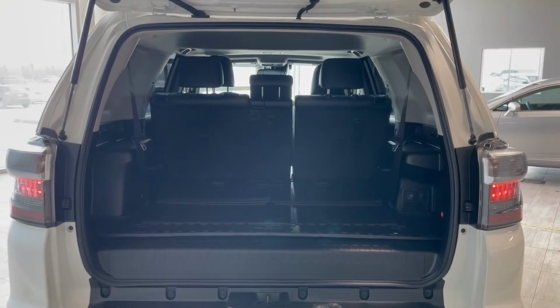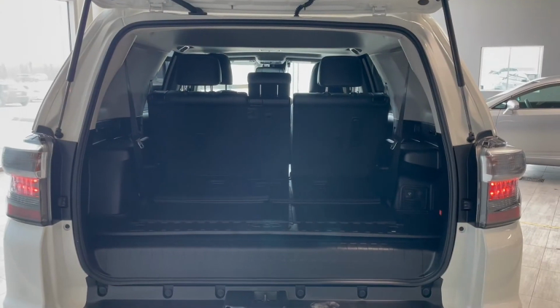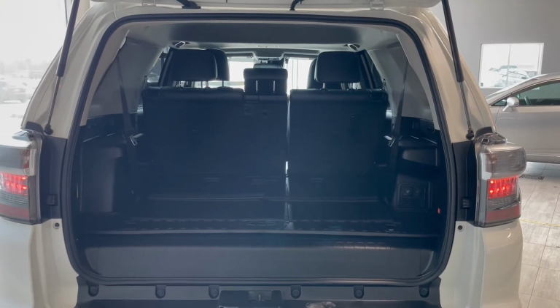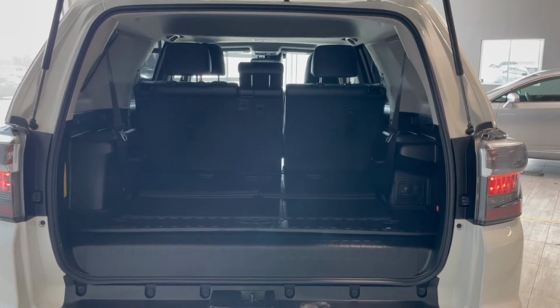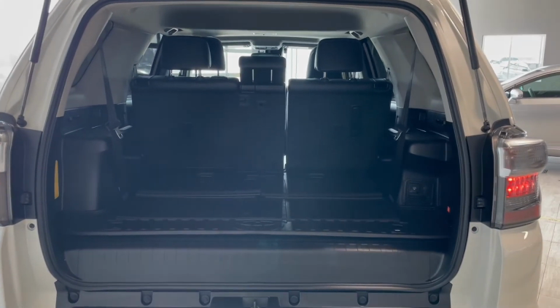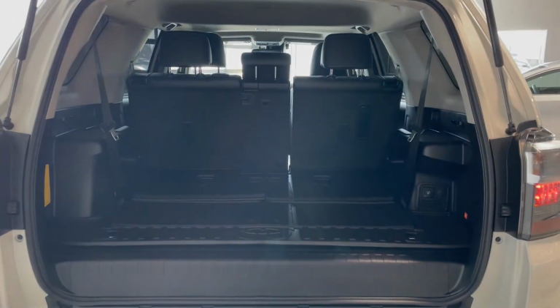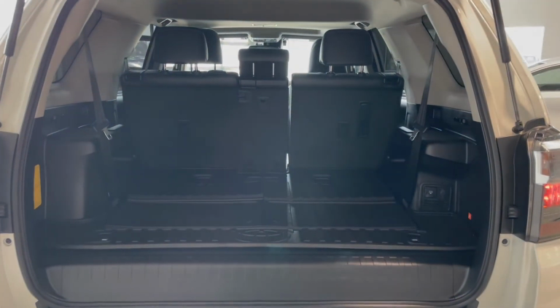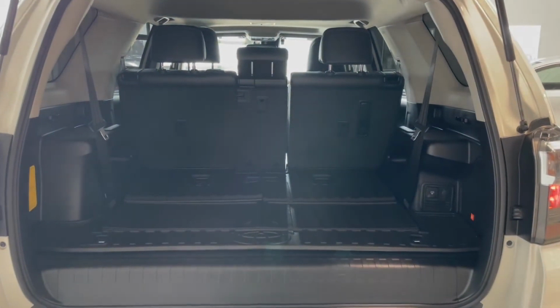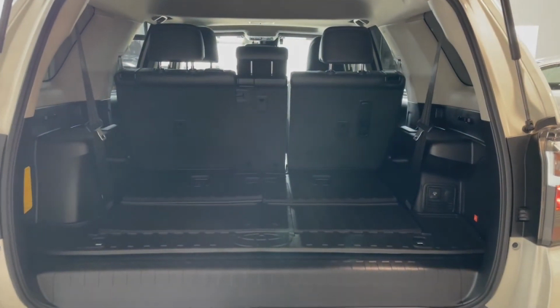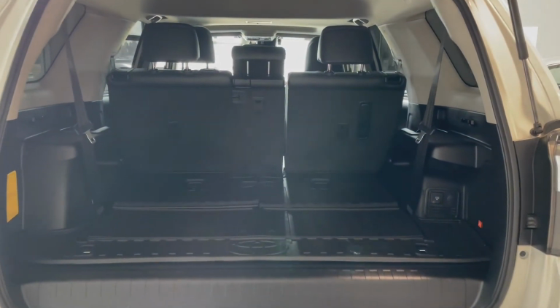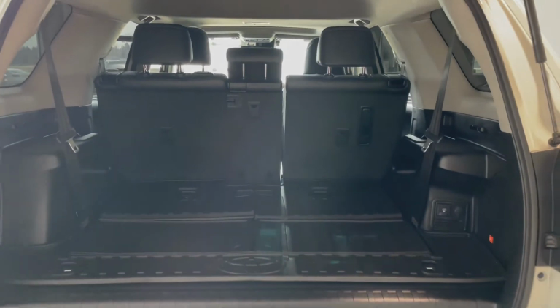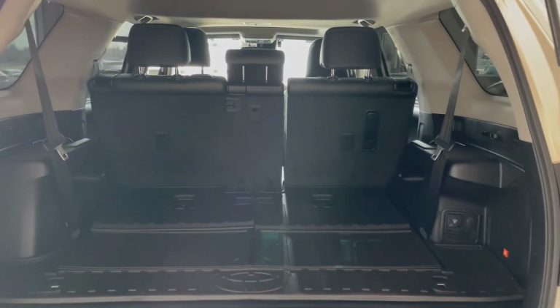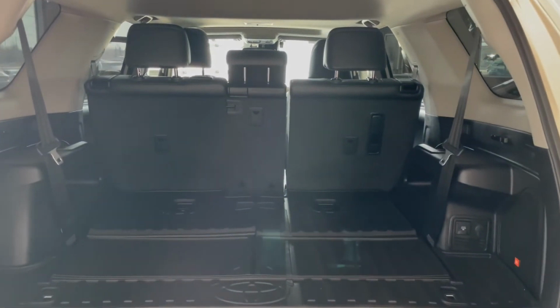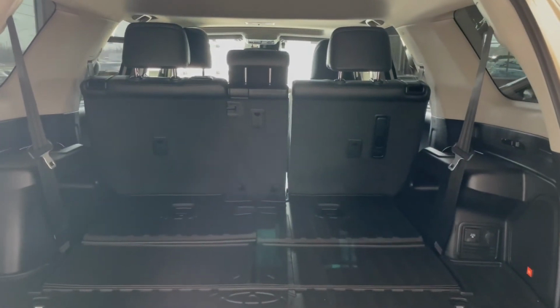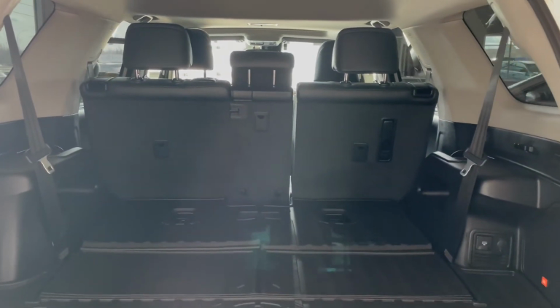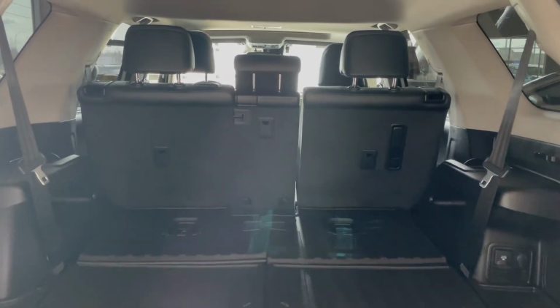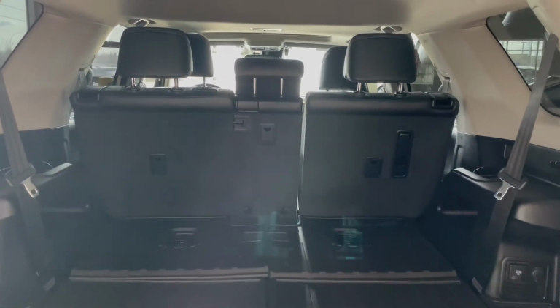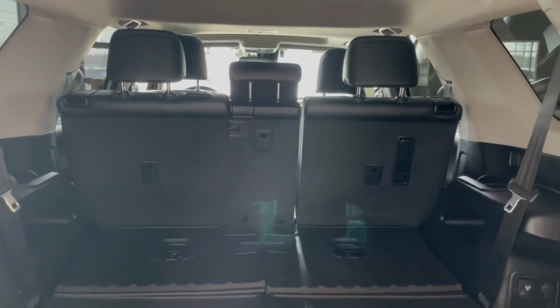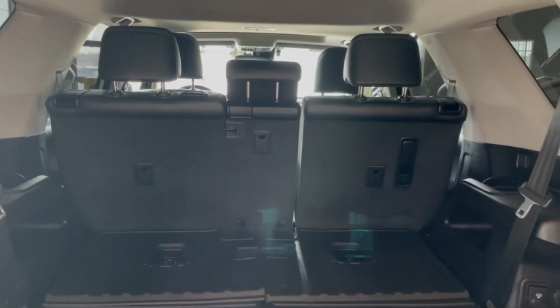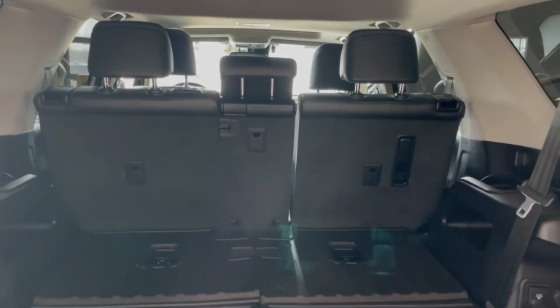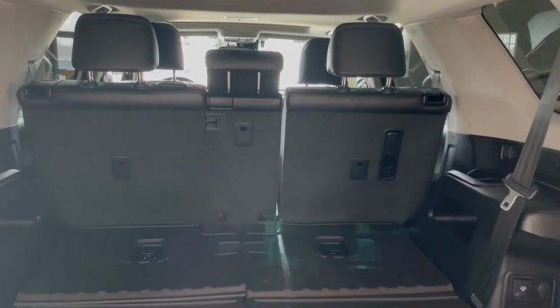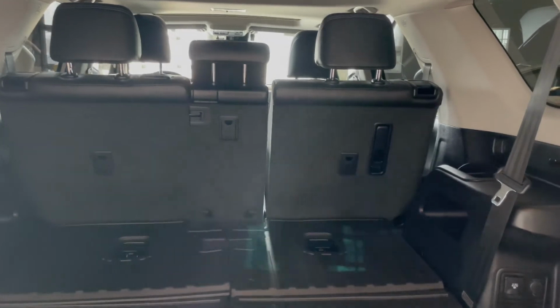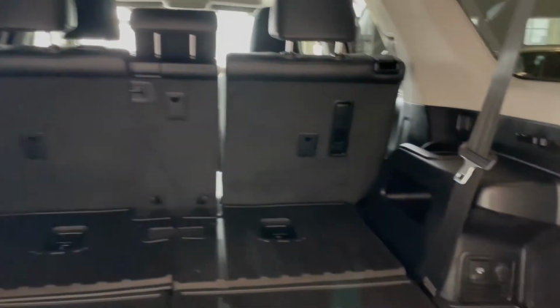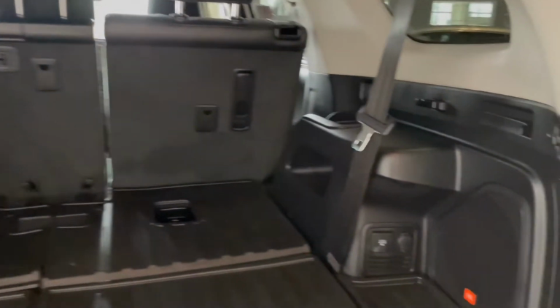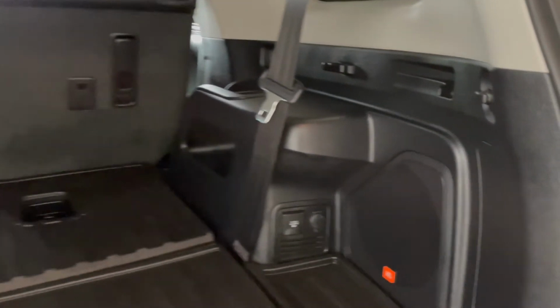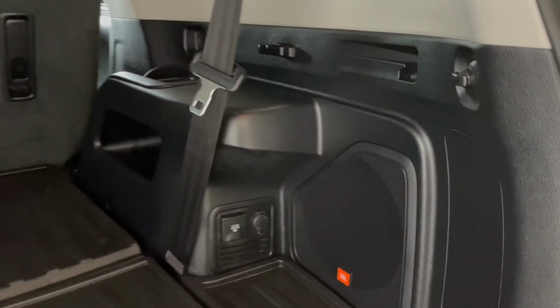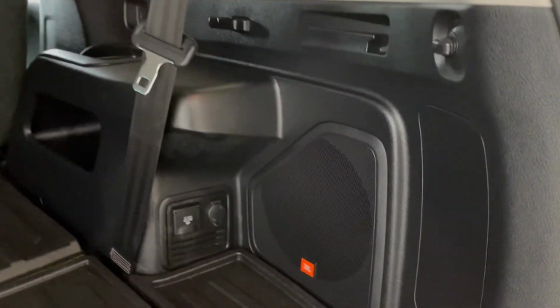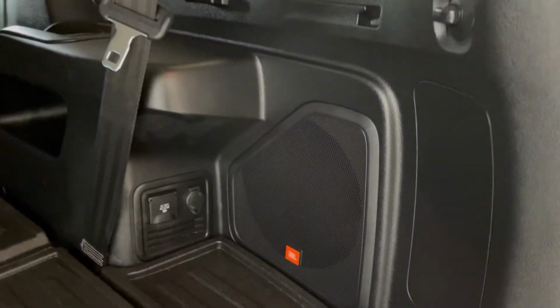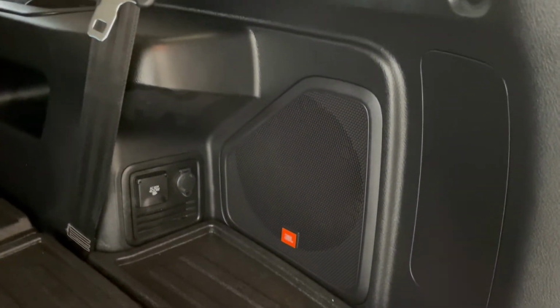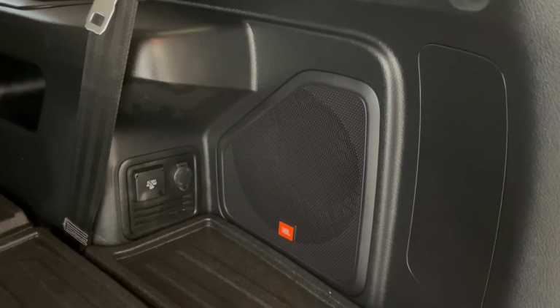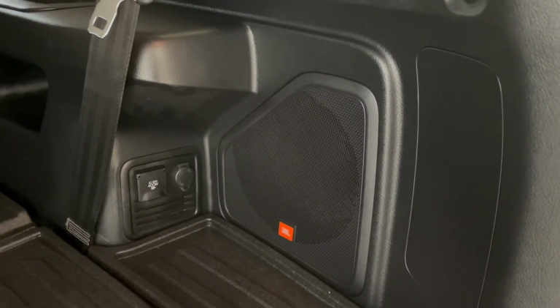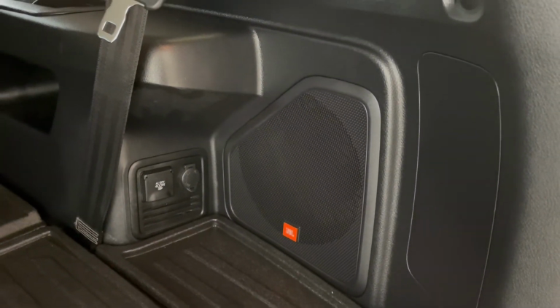The back of this 4Runner comes with a ton of storage space with the third row seats folded down, but if you're hauling larger items or just need the extra room, the second row seats fold down as well. You also have a built-in JBL speaker and two outlets on the right side.